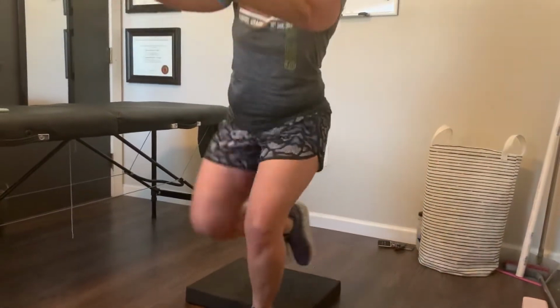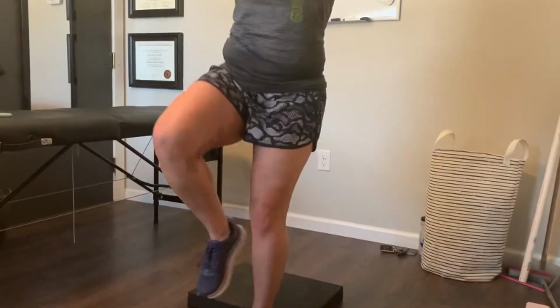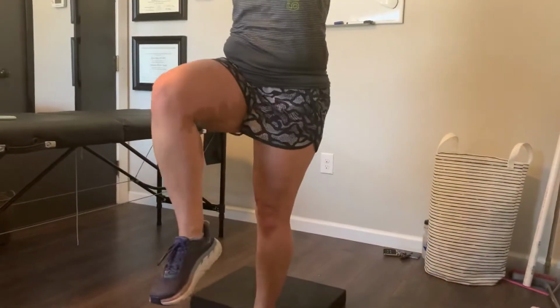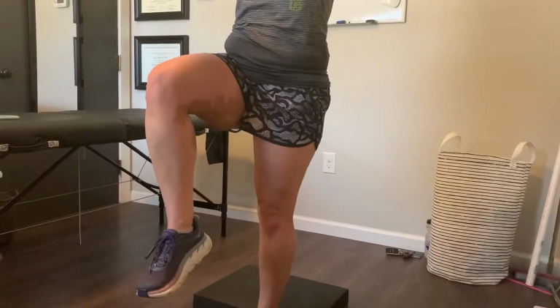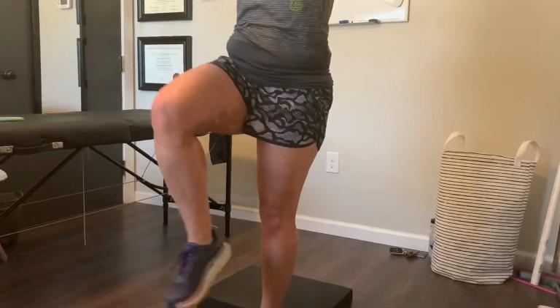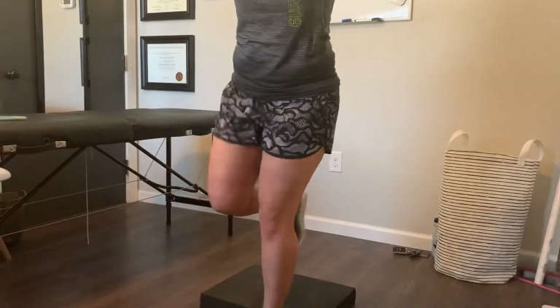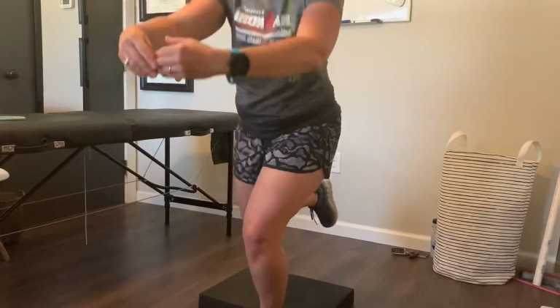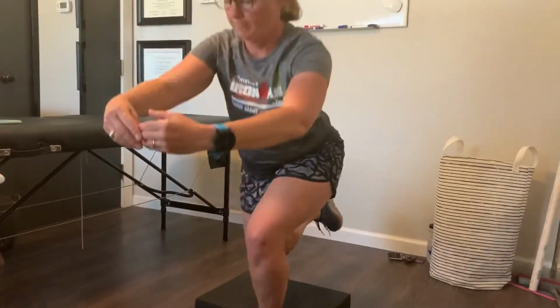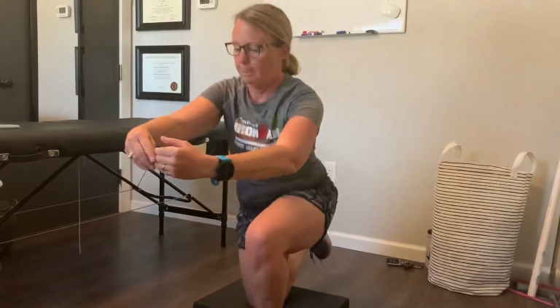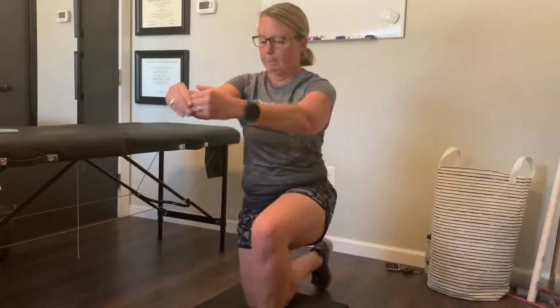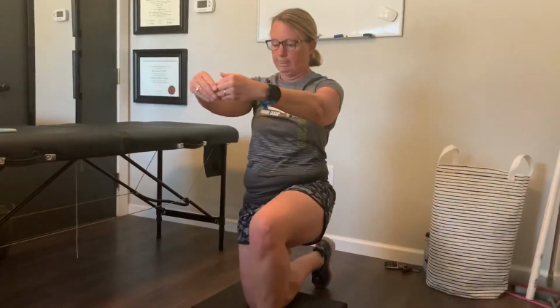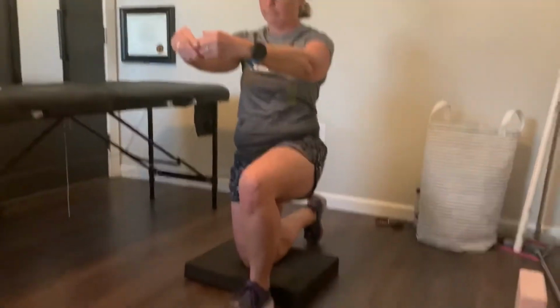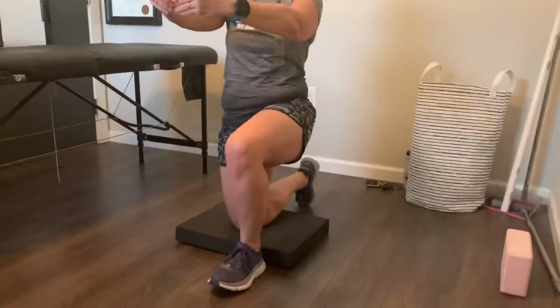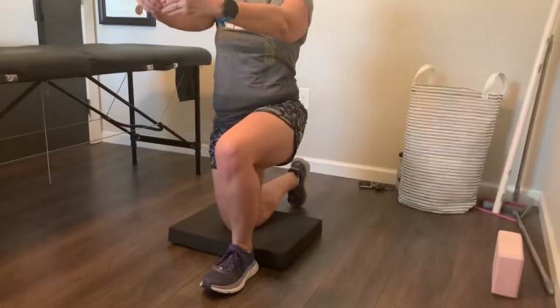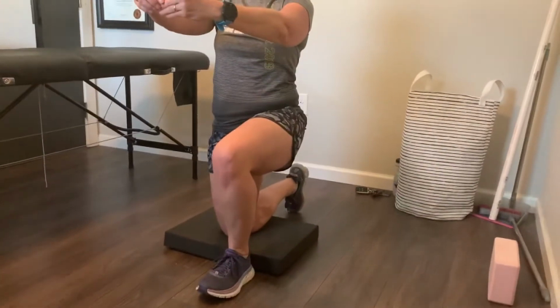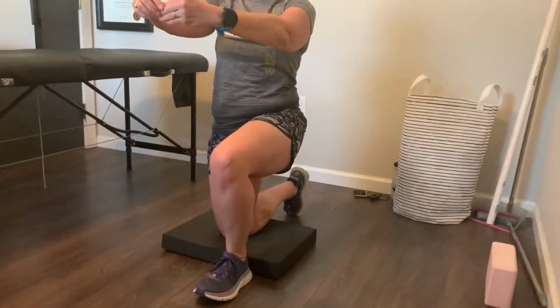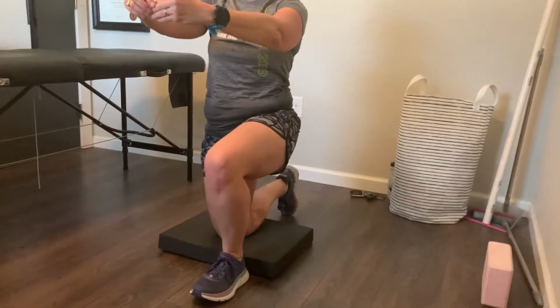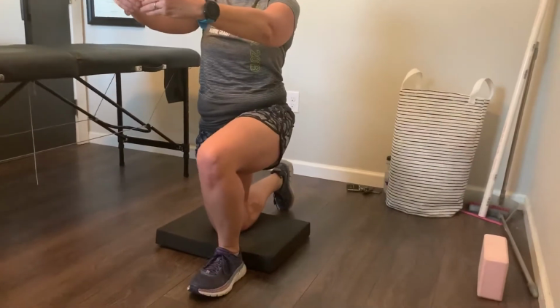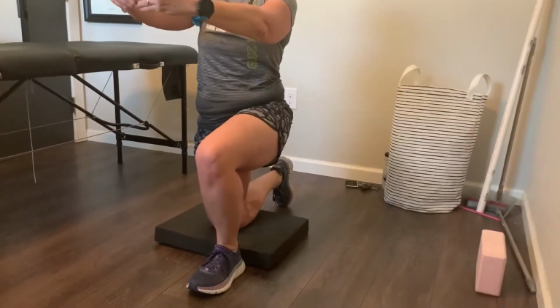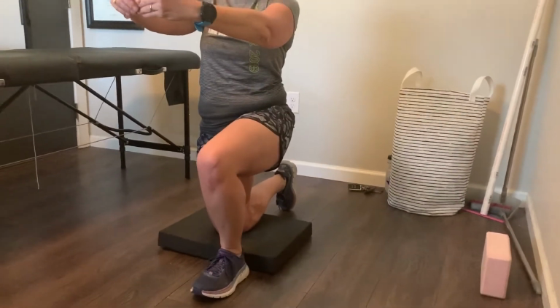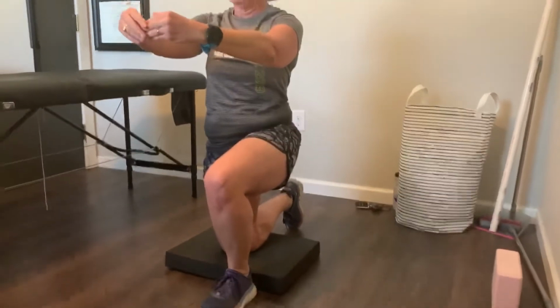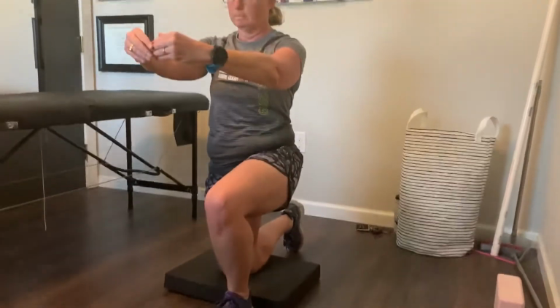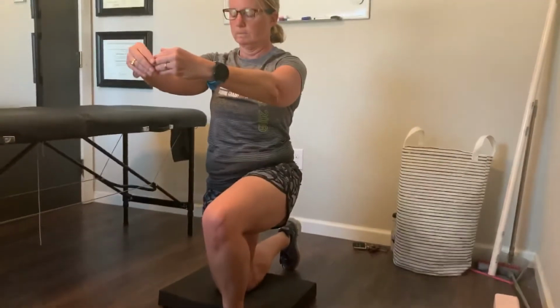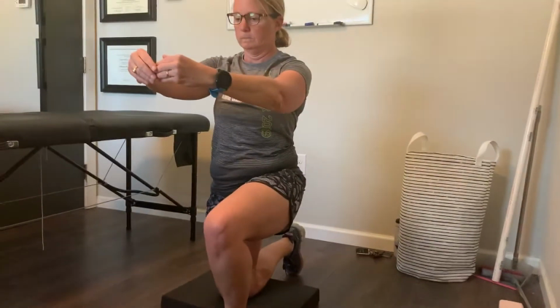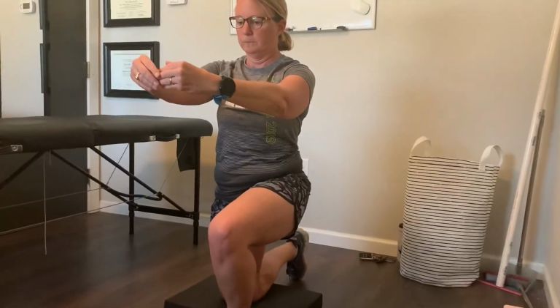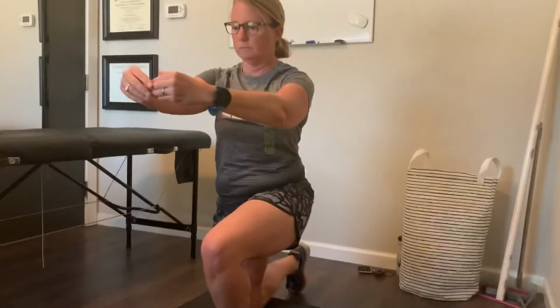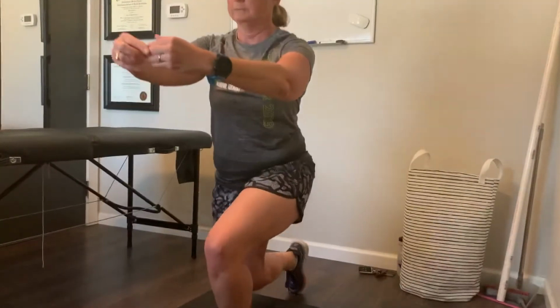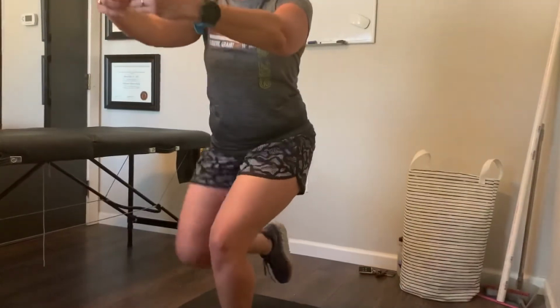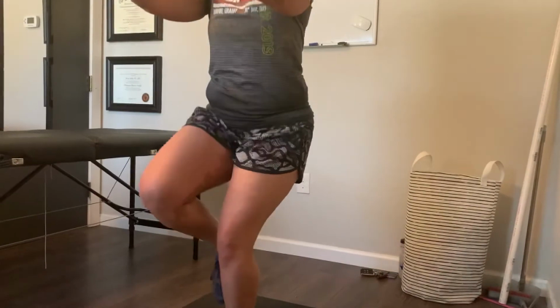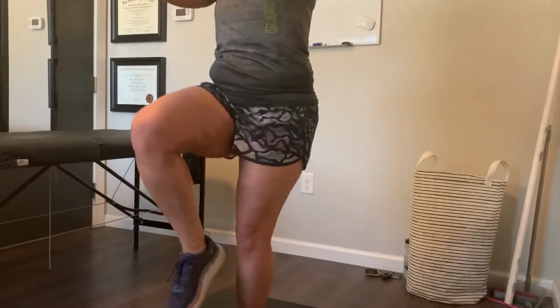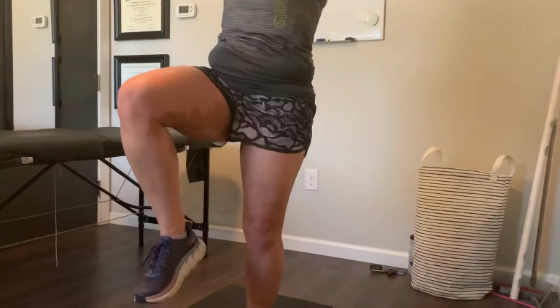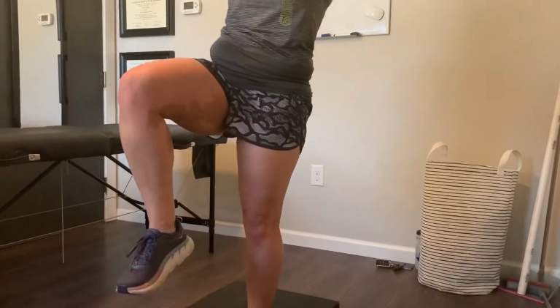You're going to be on your knee, you're going to come up to one knee, and then you're going to come all the way back down. The goal is to try not to use your back foot to push off of, or to control you down when you do it. You're really just trying to use that top bent knee to do all the work.